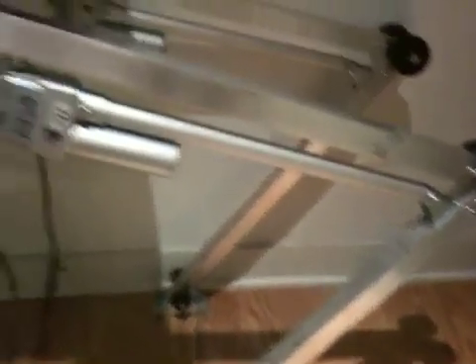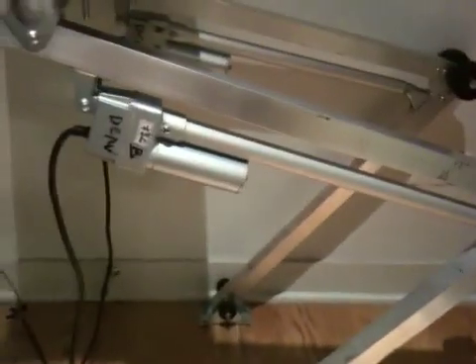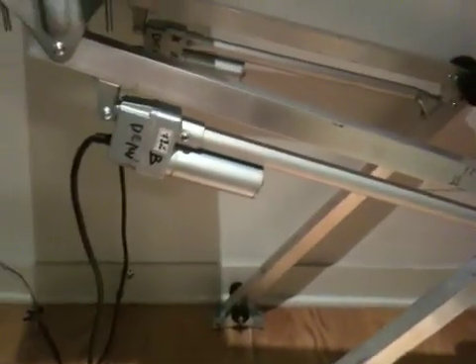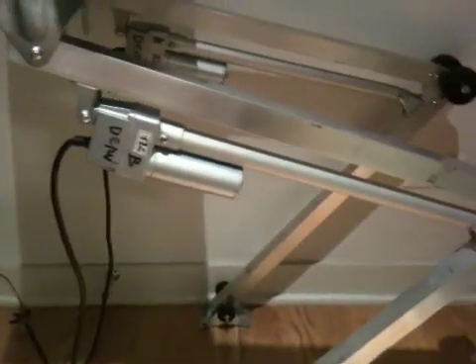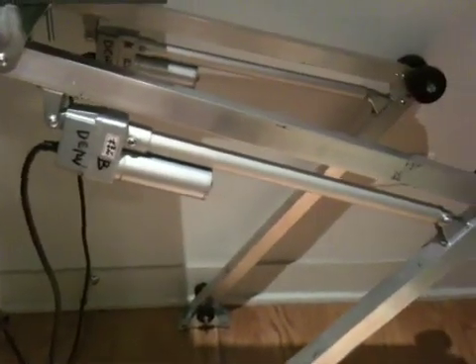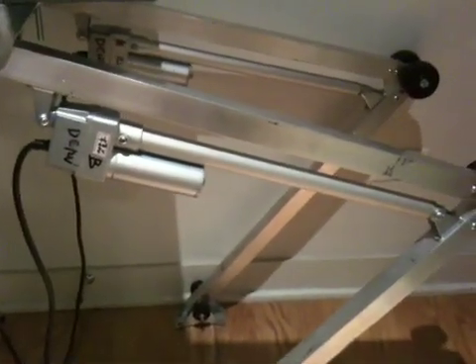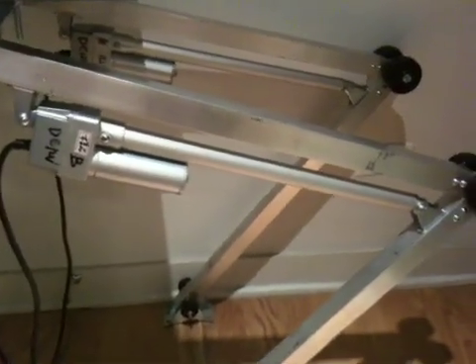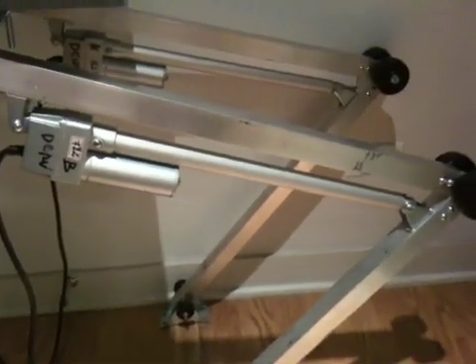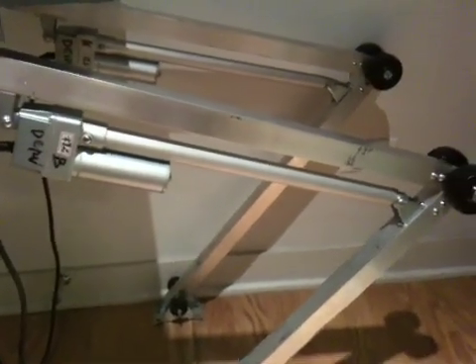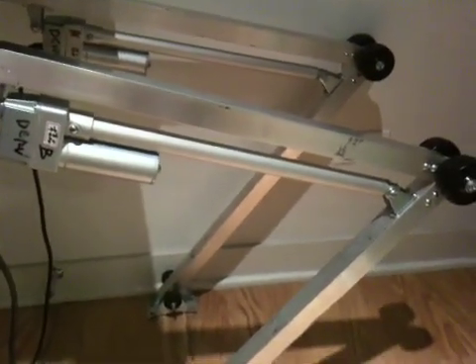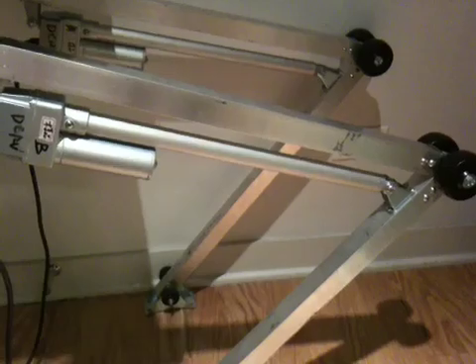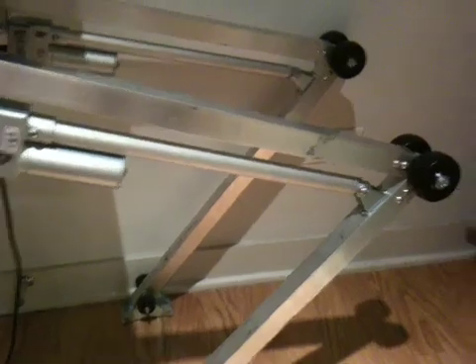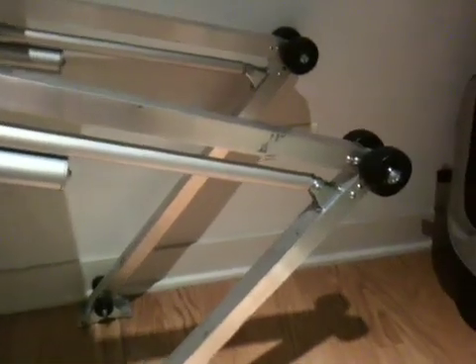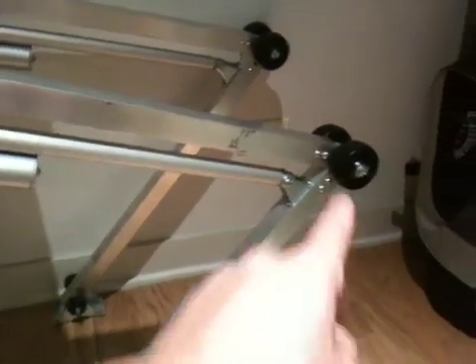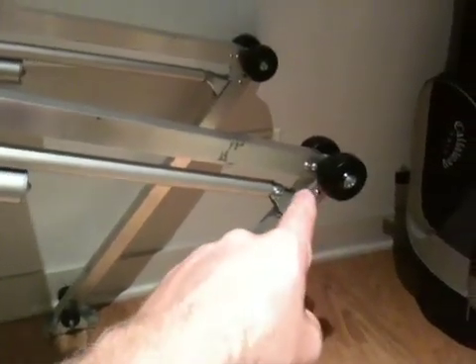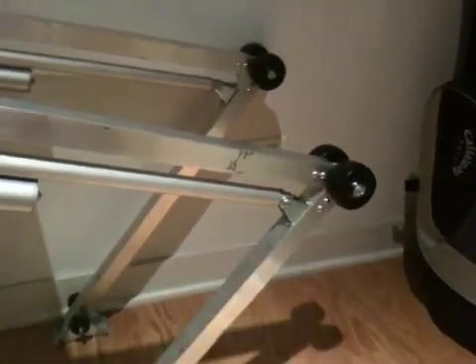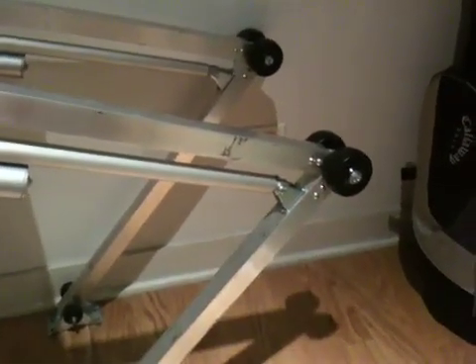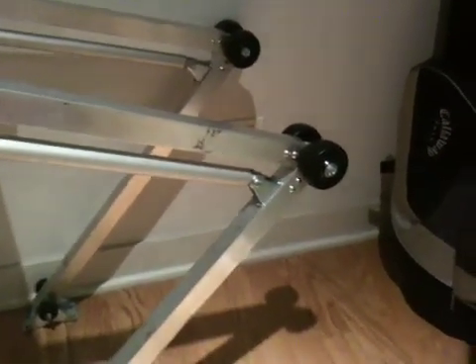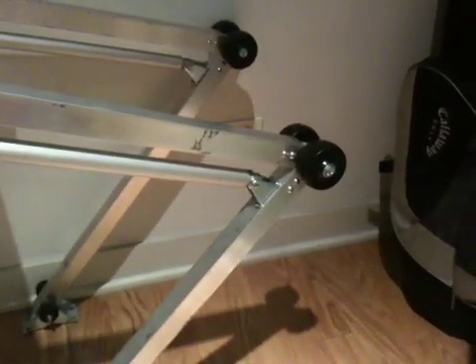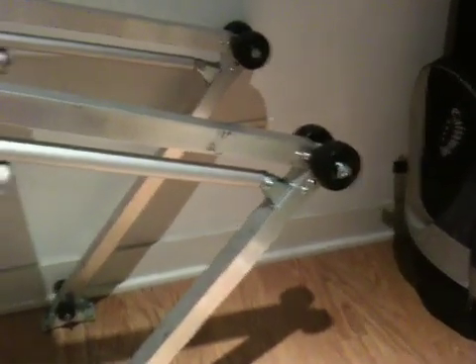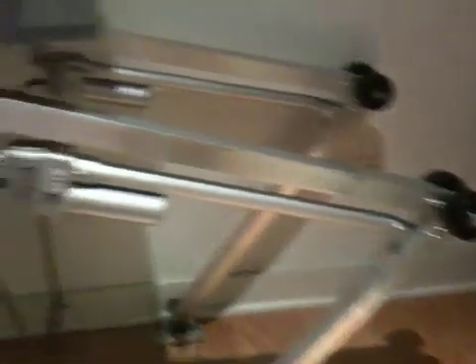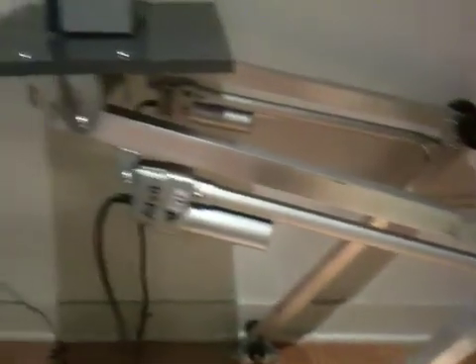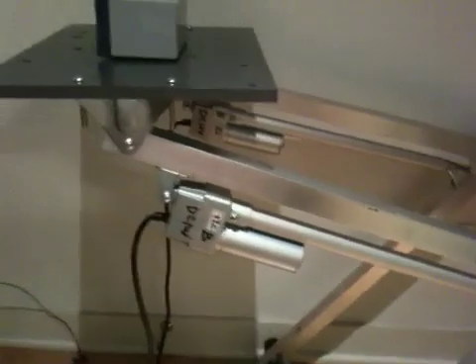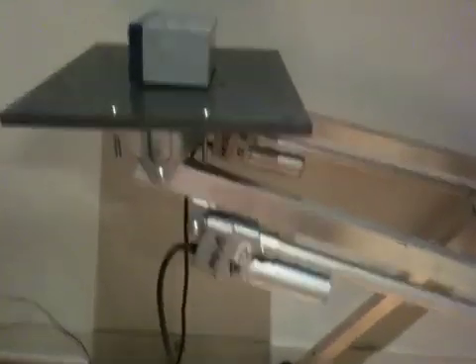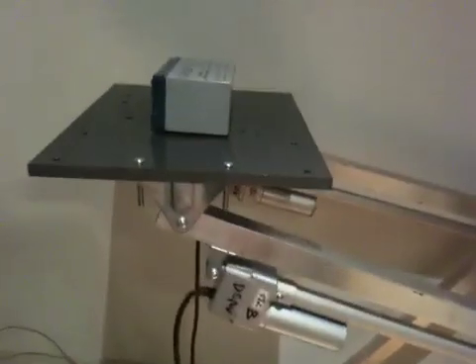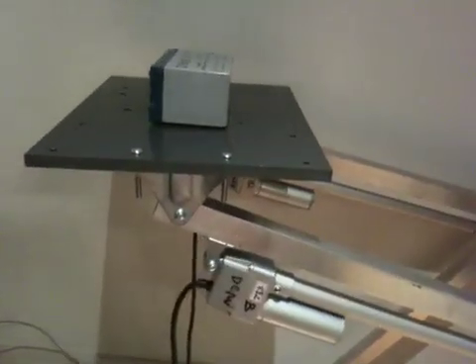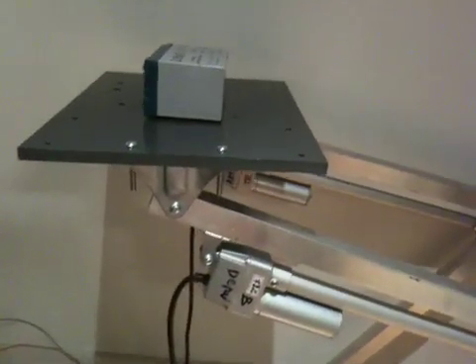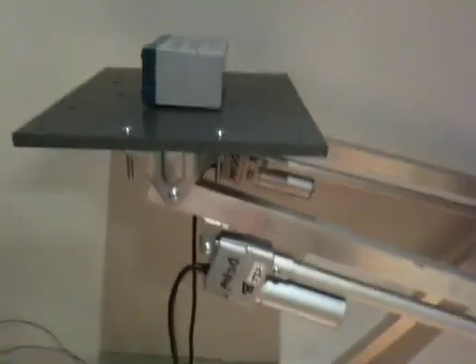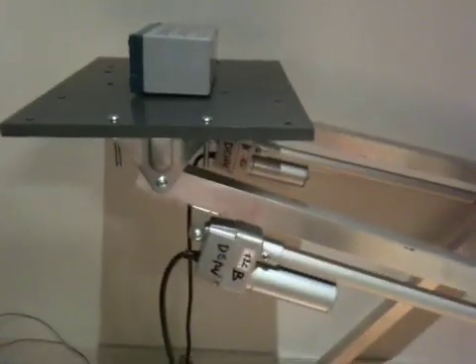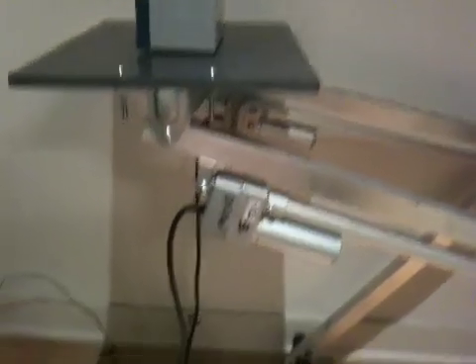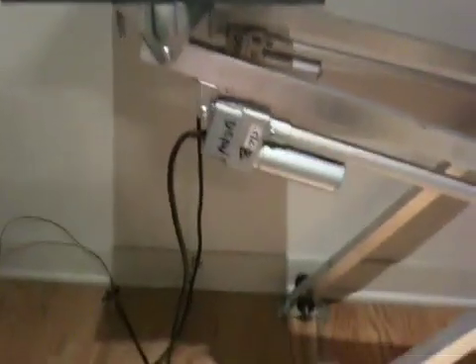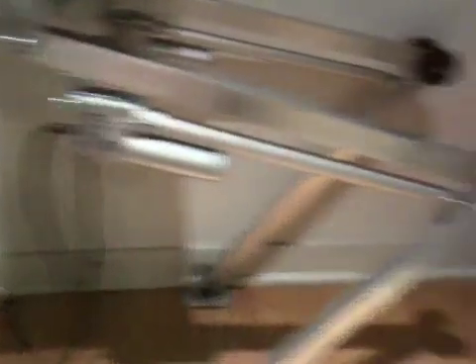All we have are these big actuators right here for the thighs that control these joints — these little knee joints right here. There she is, got the battery up top, giving it a little more weight for some balance.